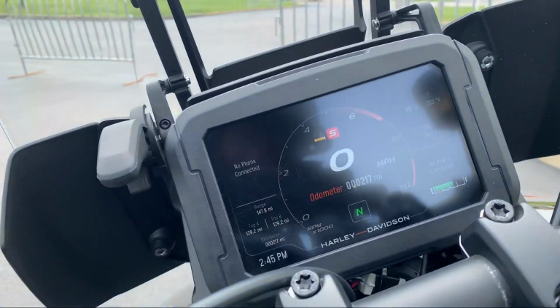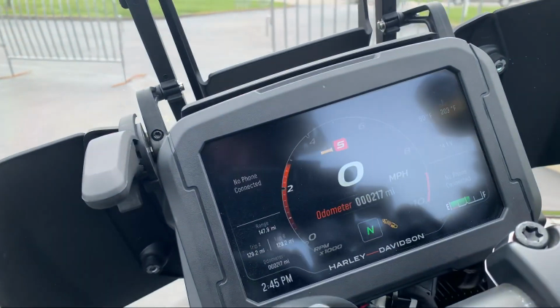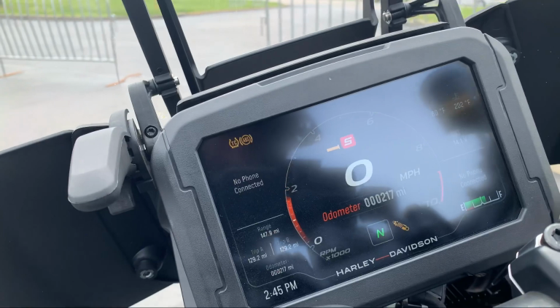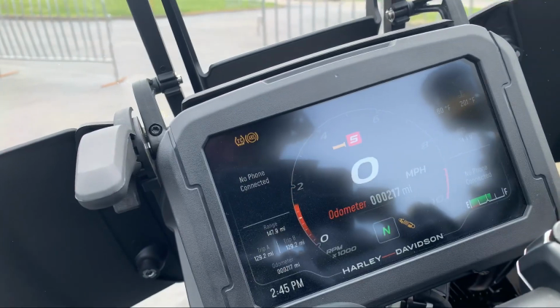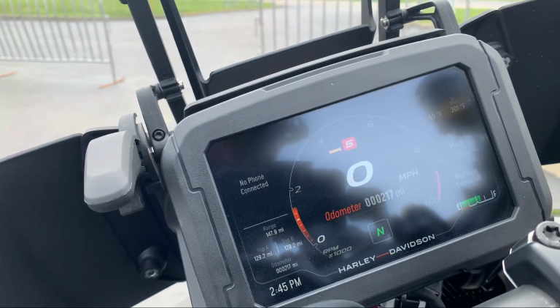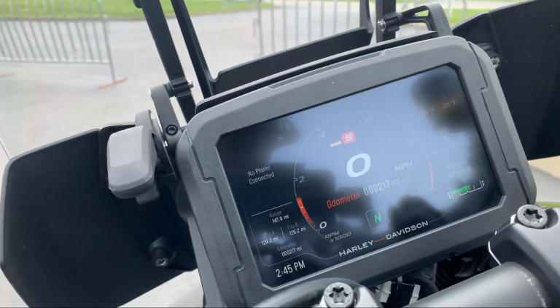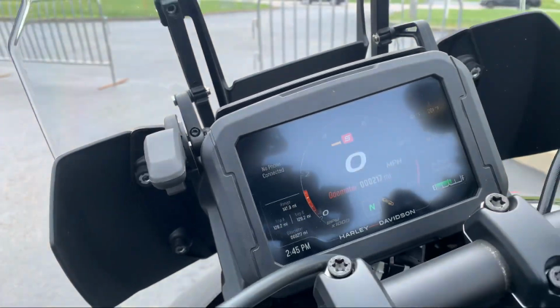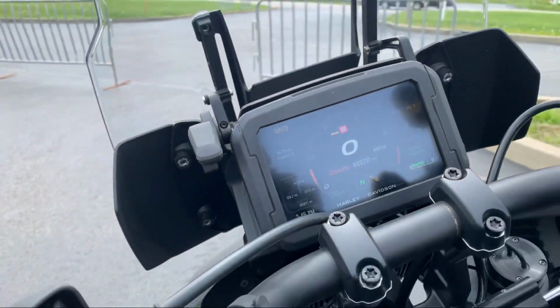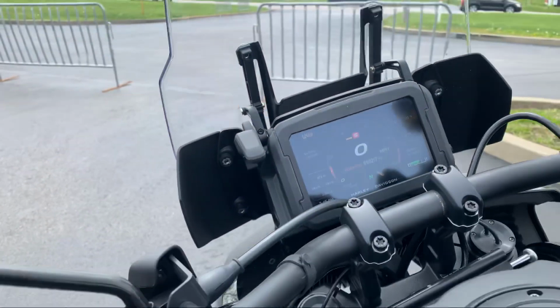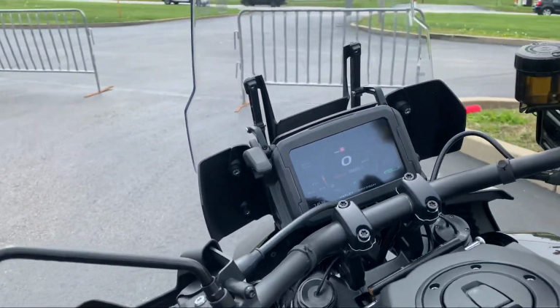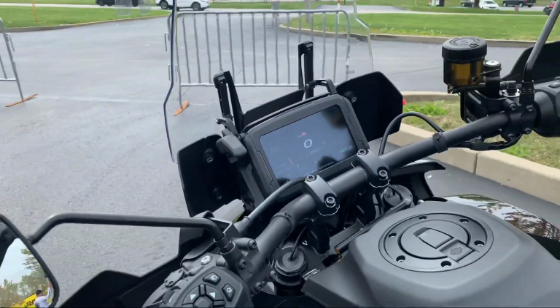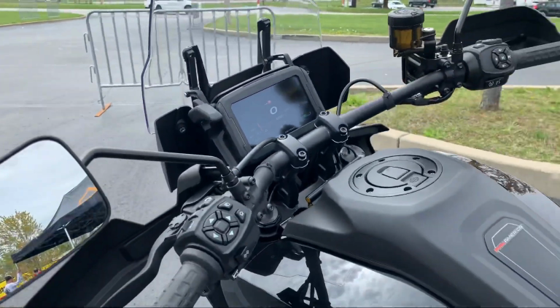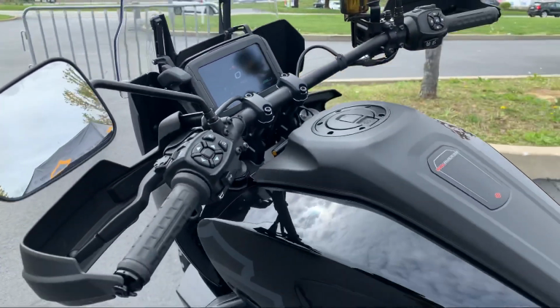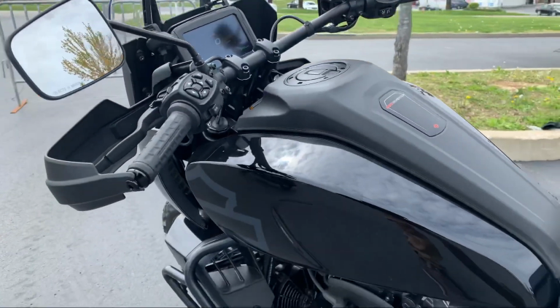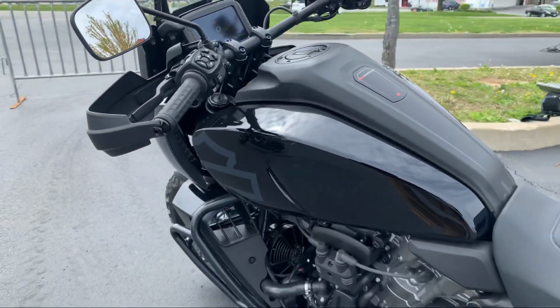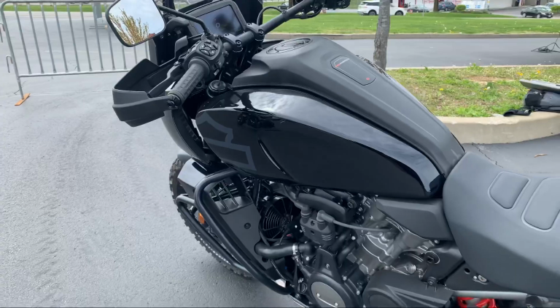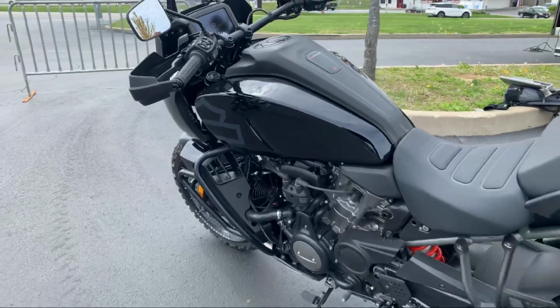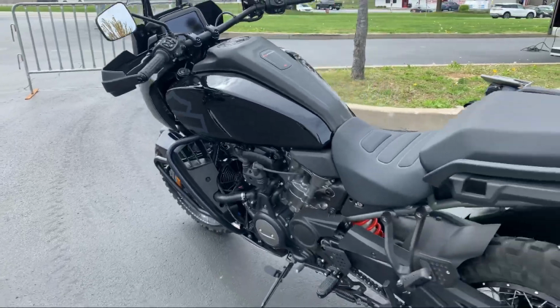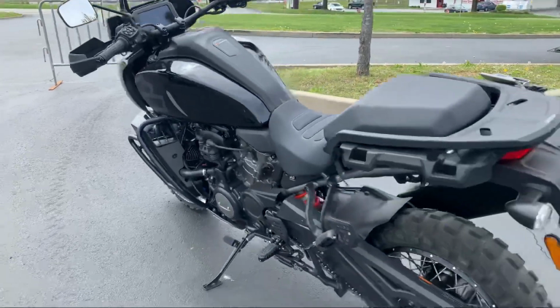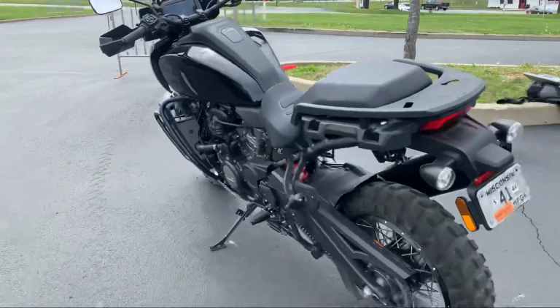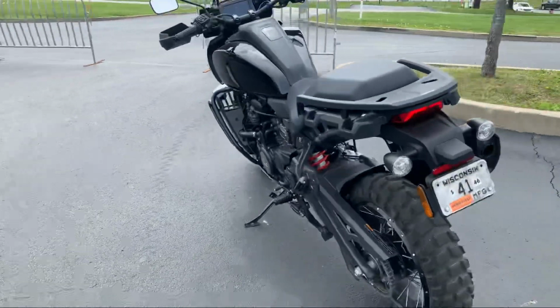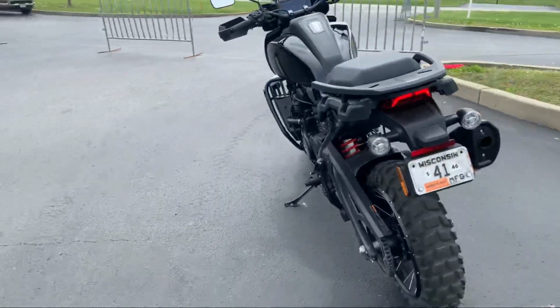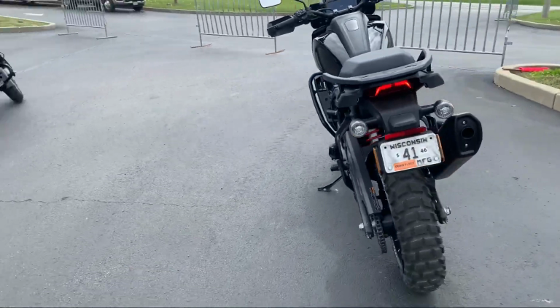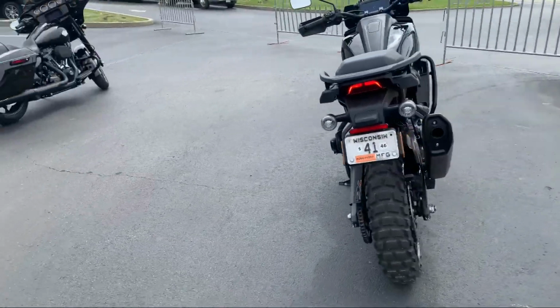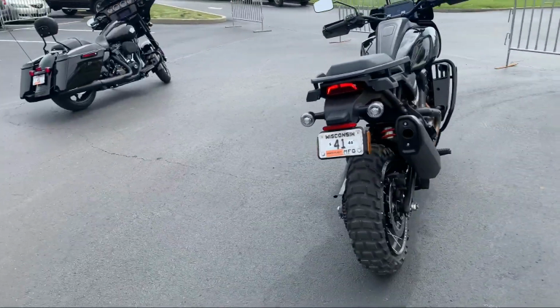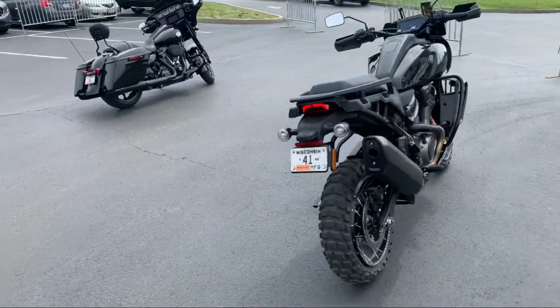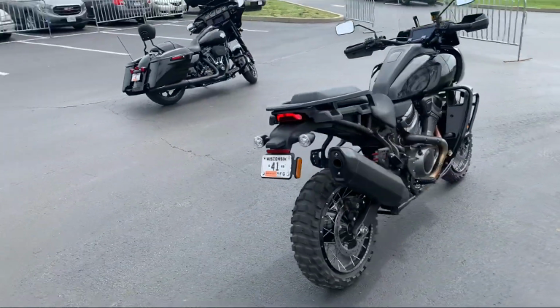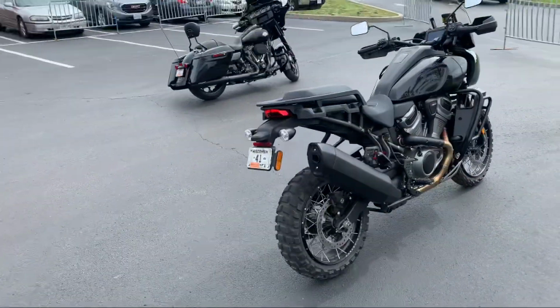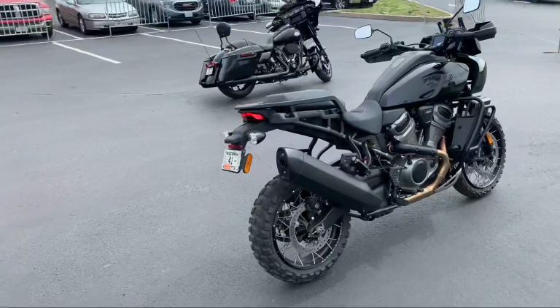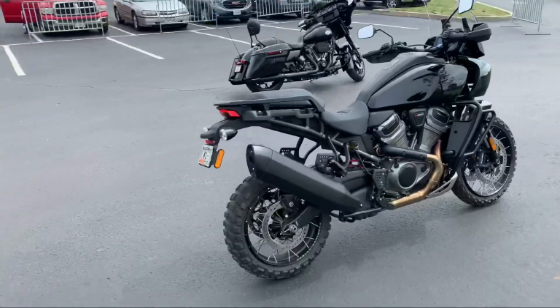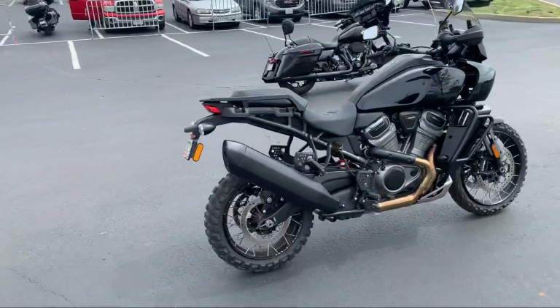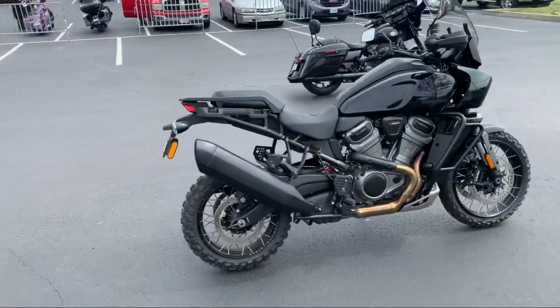I had the opportunity to take this out in sport mode, and I can tell you this bike is fast and fun. The Pan America comes with five modes: sport, road, rain, off-road, and off-road plus. We had the opportunity to test drive the S model, and it came with a laundry list of extras.